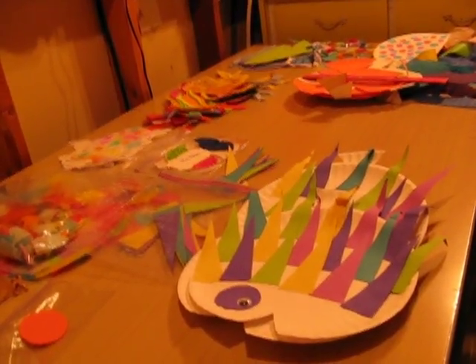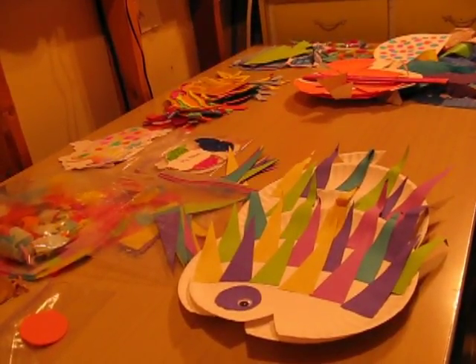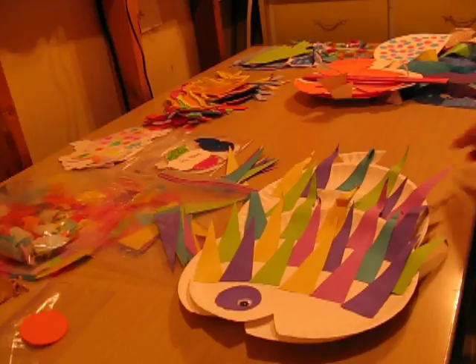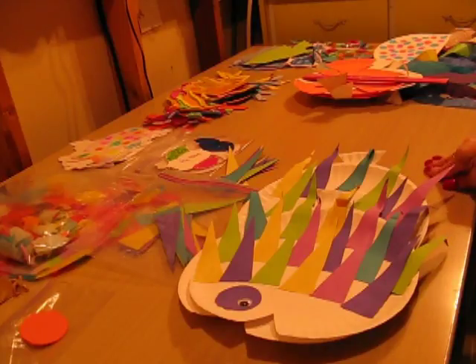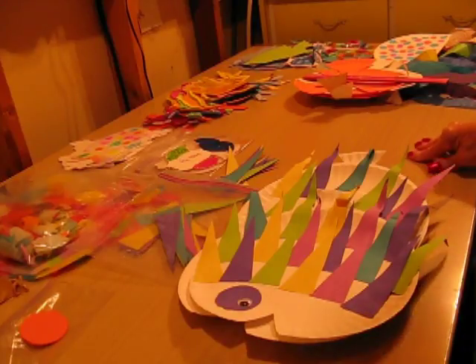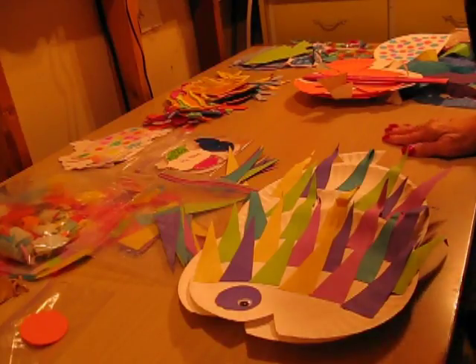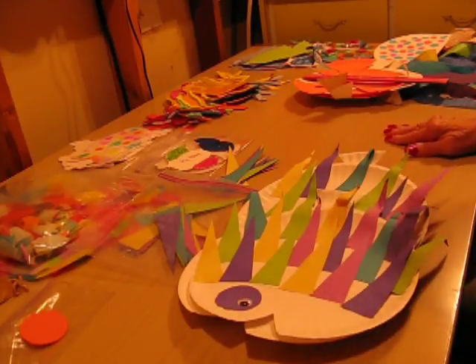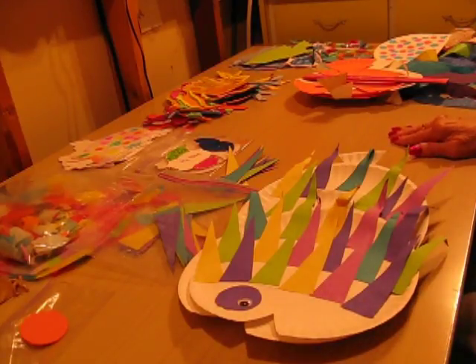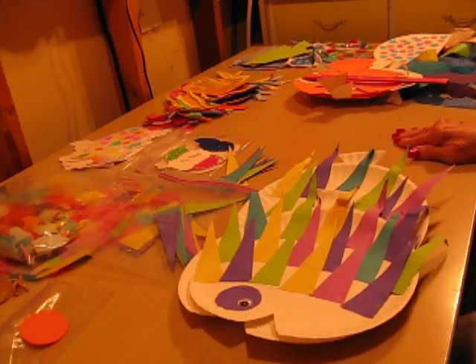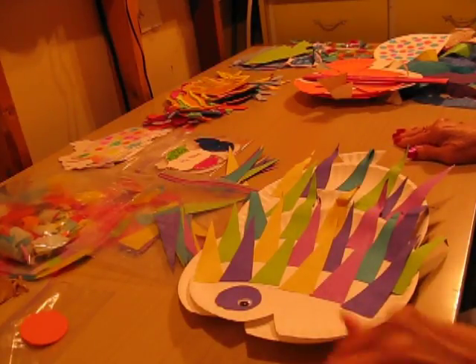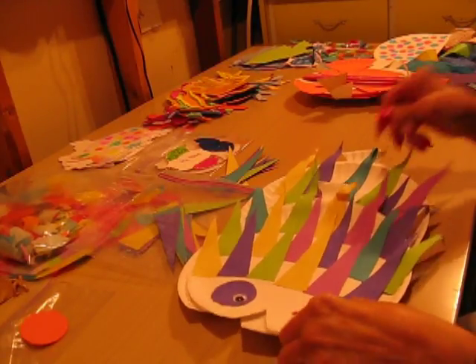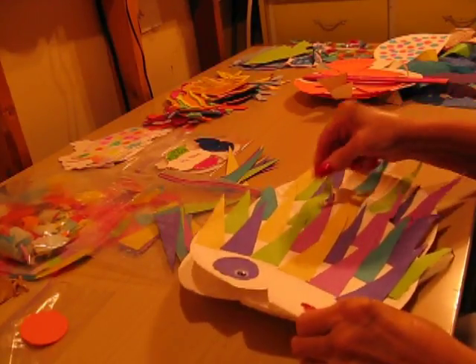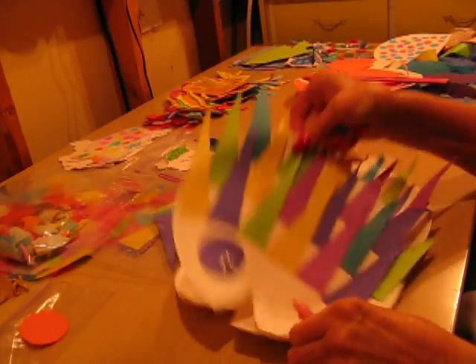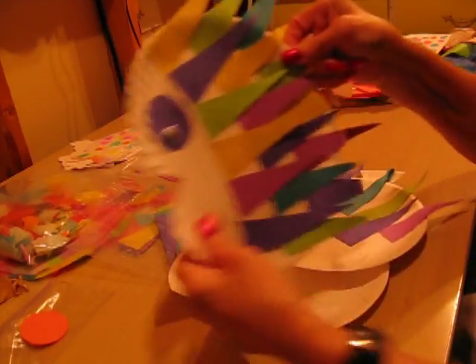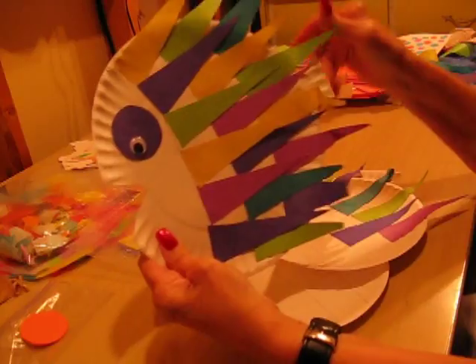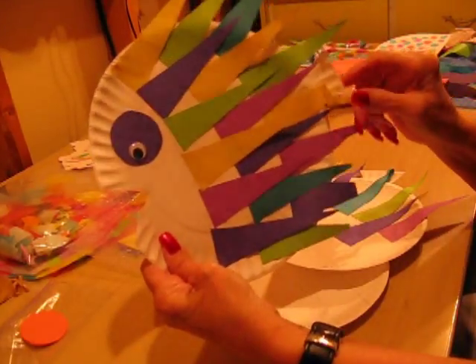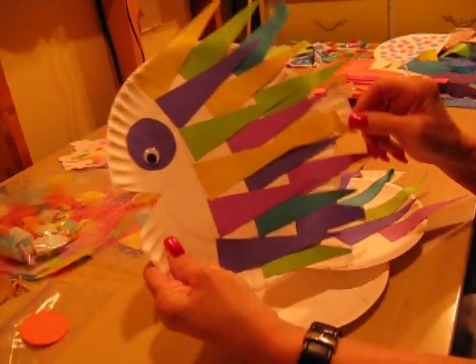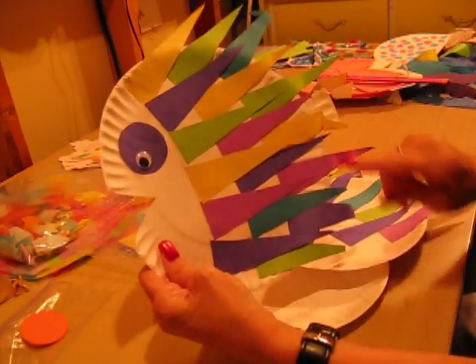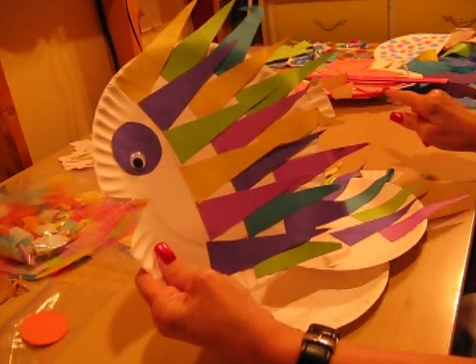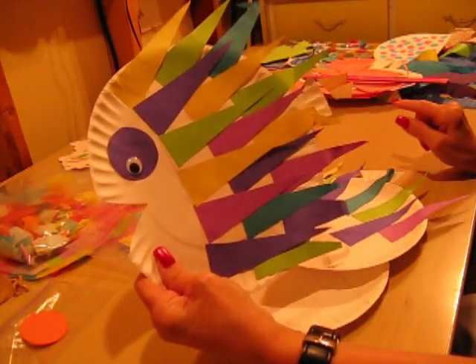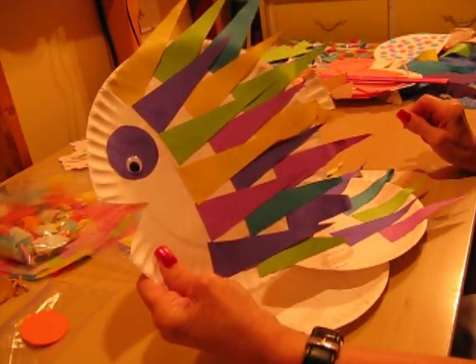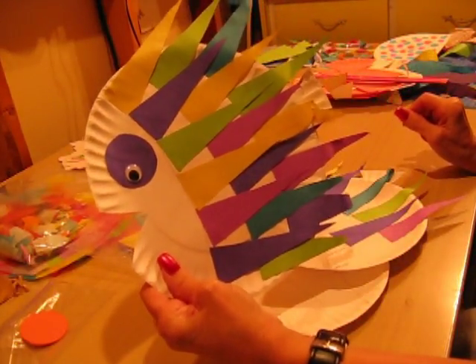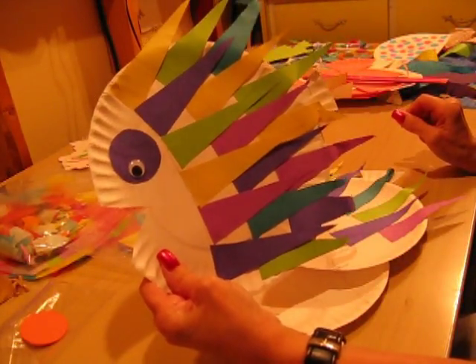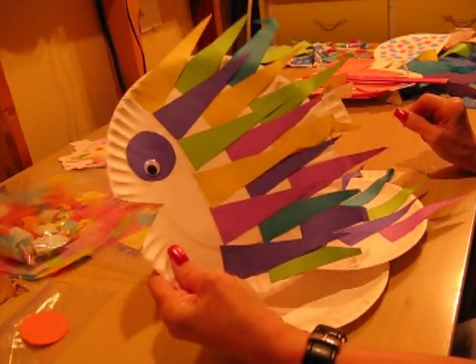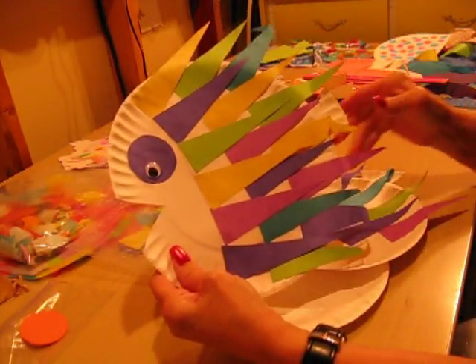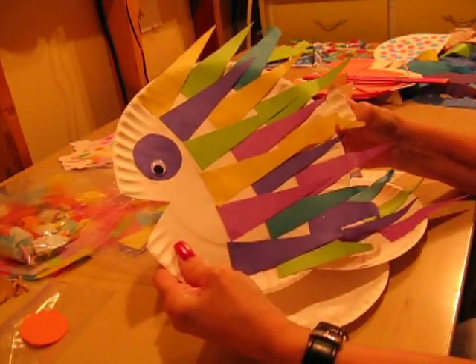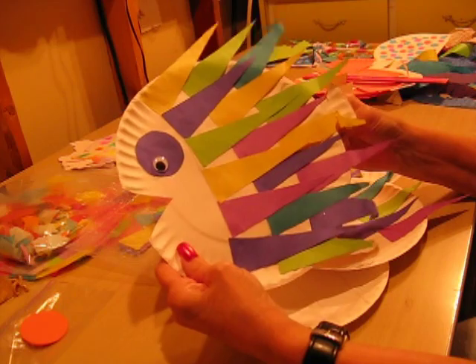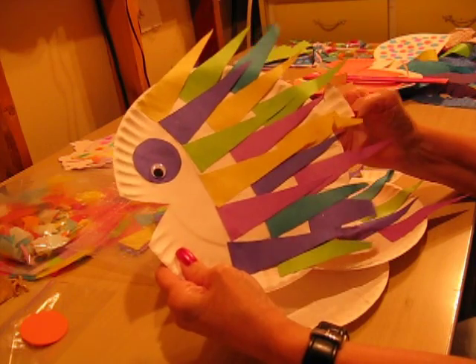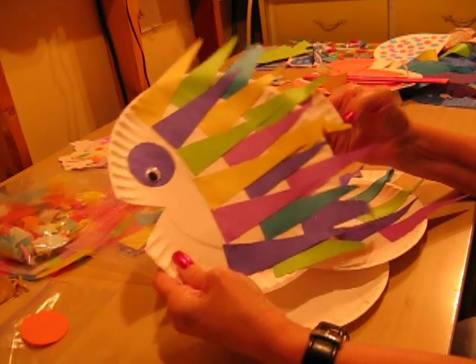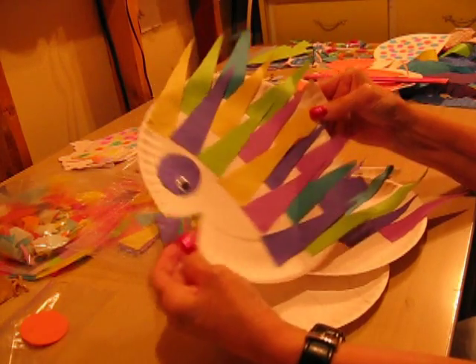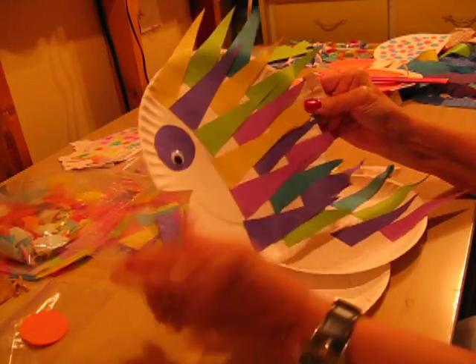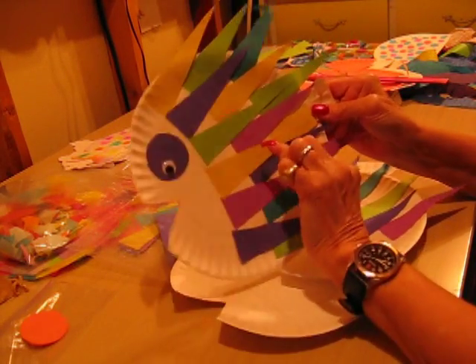Our next fish is a spike fish, I call him. He has spikes all over him, and he's quite — this is going to be the paper plate series. There are about four different fish that I make with the paper plate, and this is the first one.